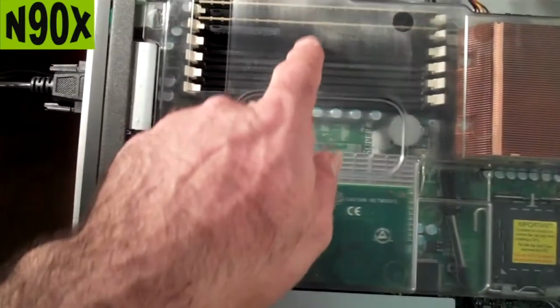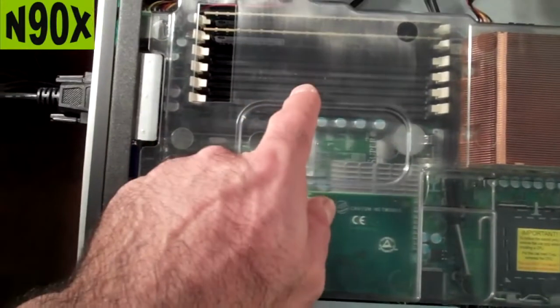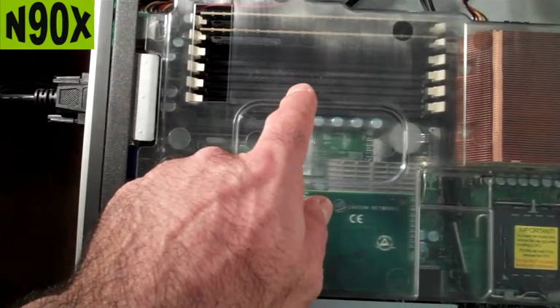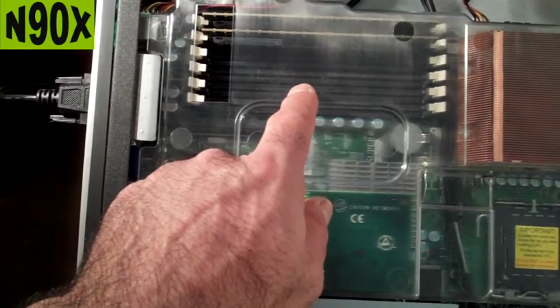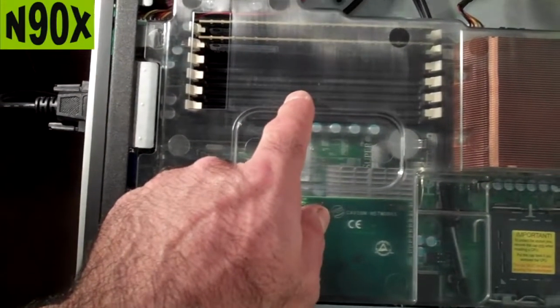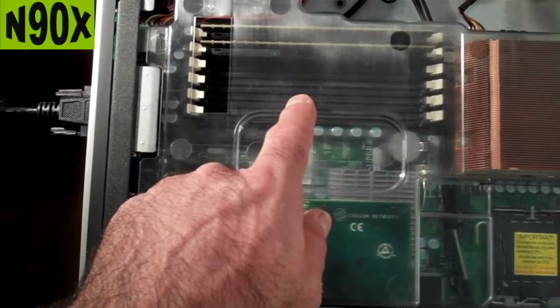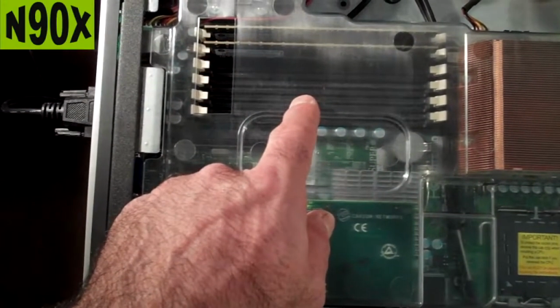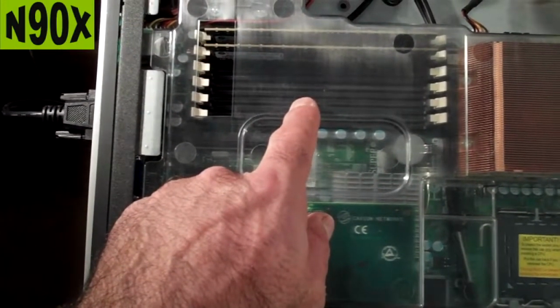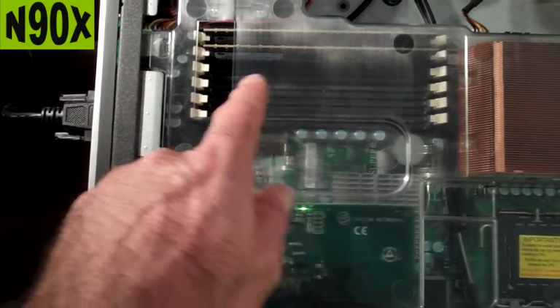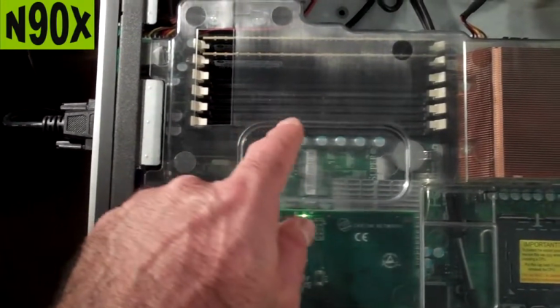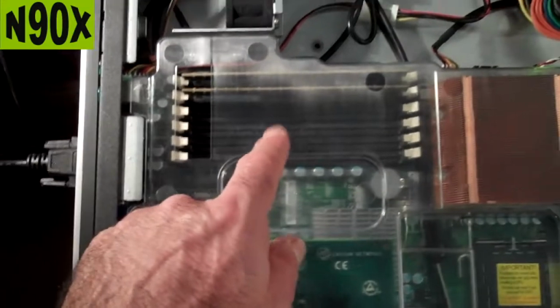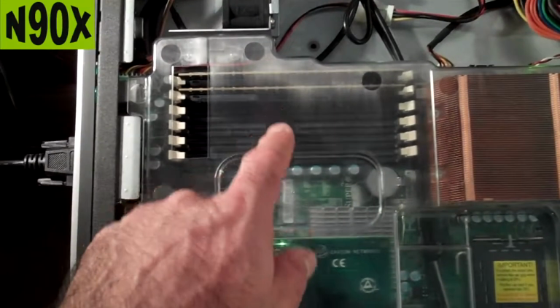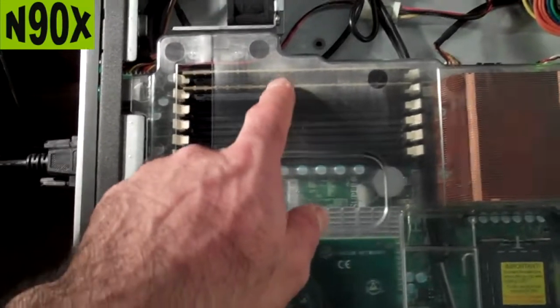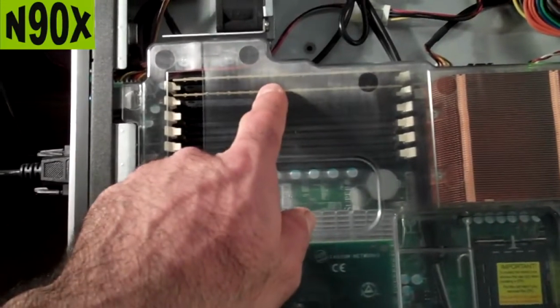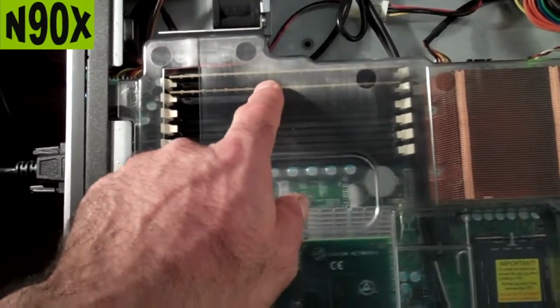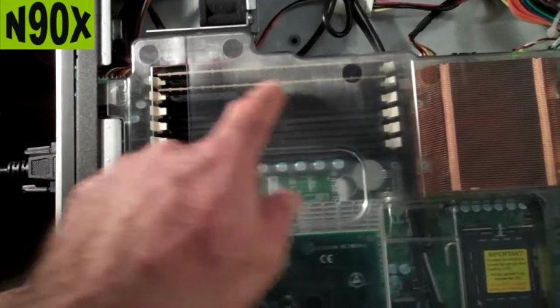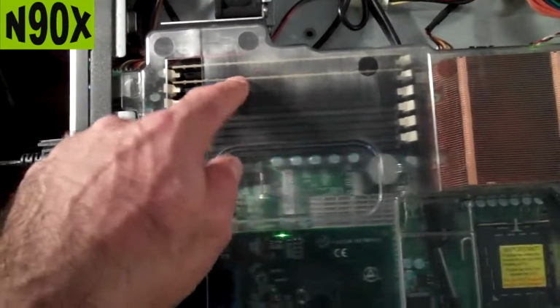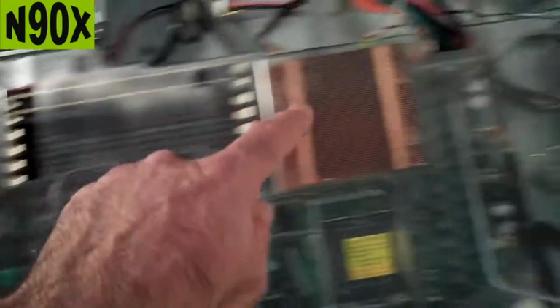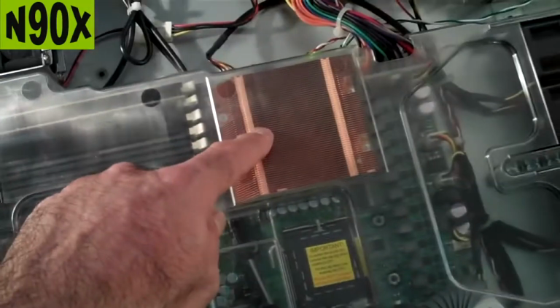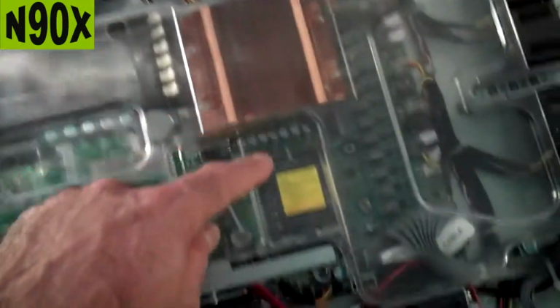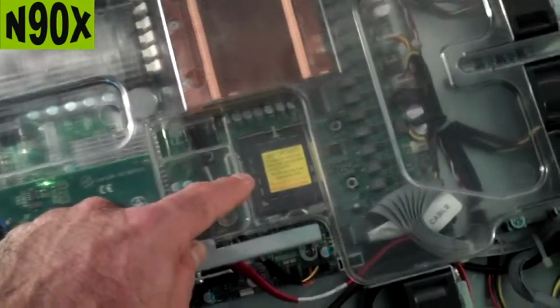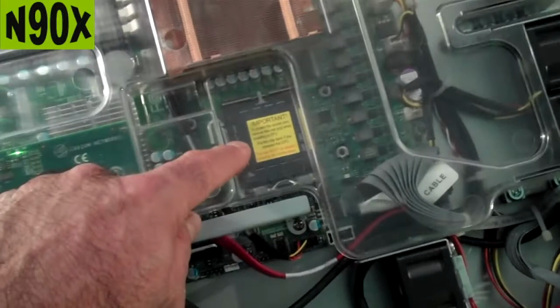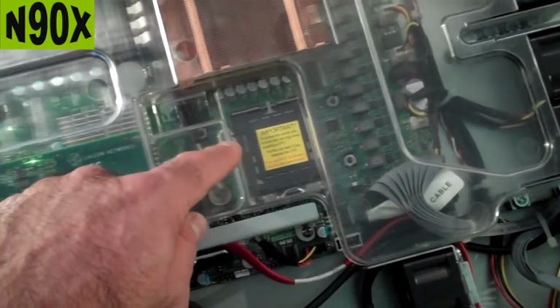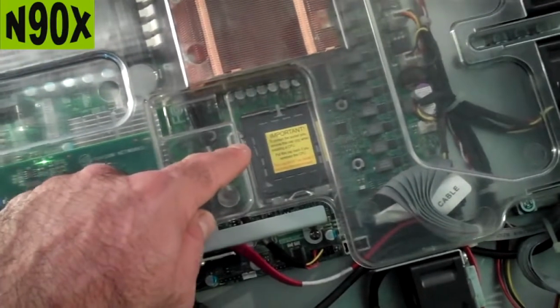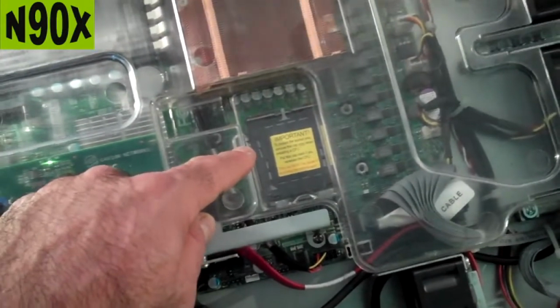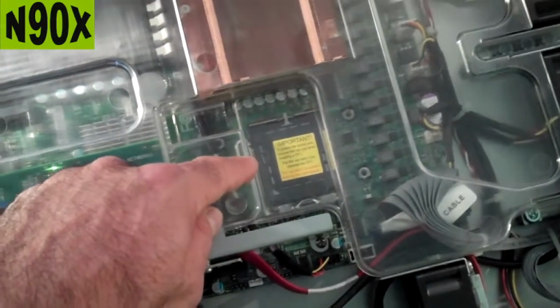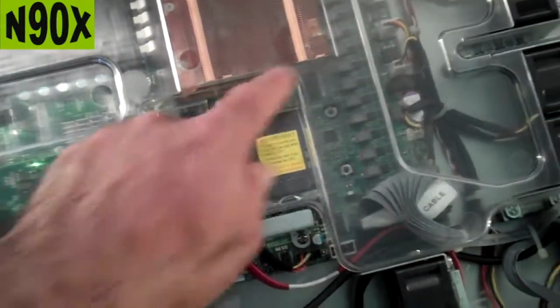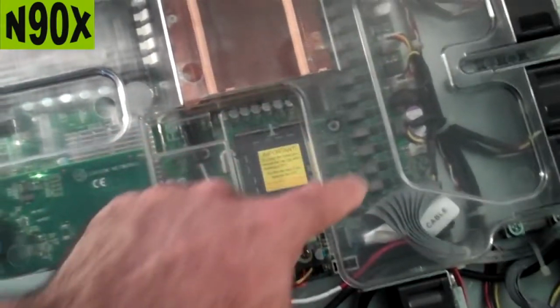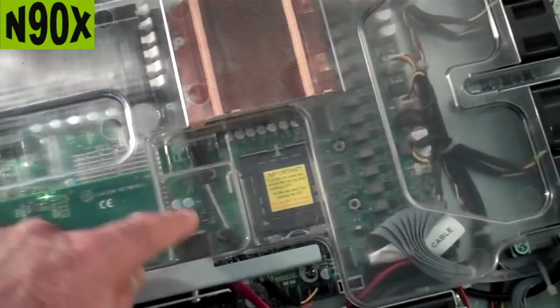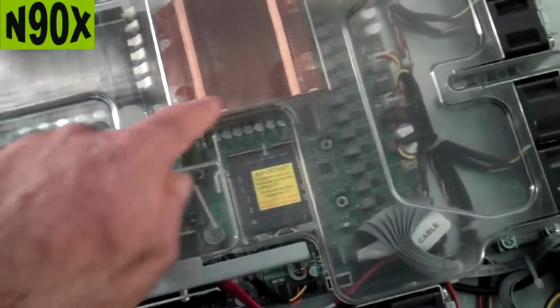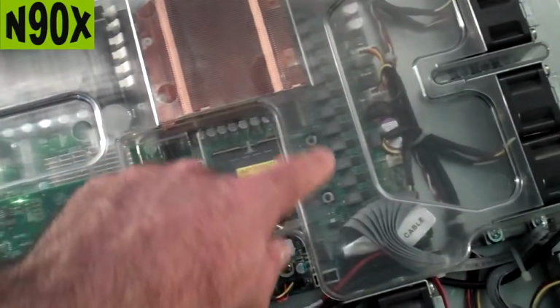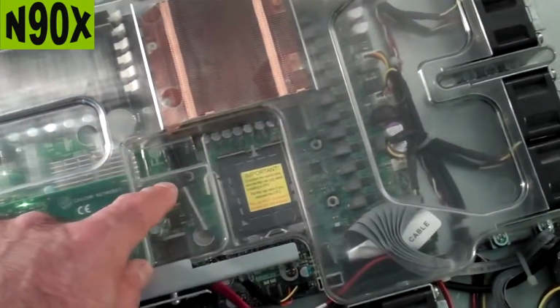You've got six lanes for memory, but only two are being used. Single CPU — there's a second slot here, so you could add a new CPU. You'd have to cut off this plastic piece or just not use it.